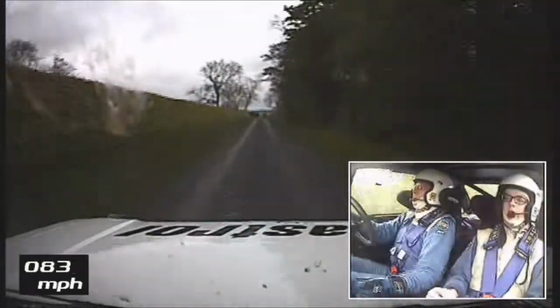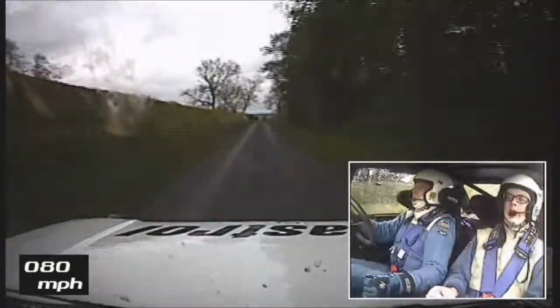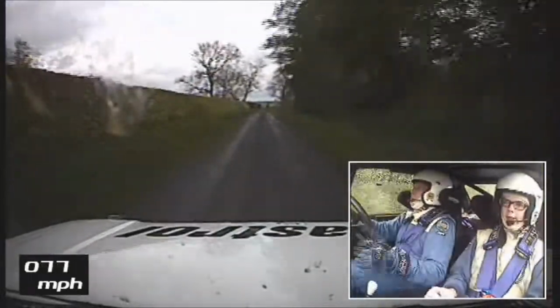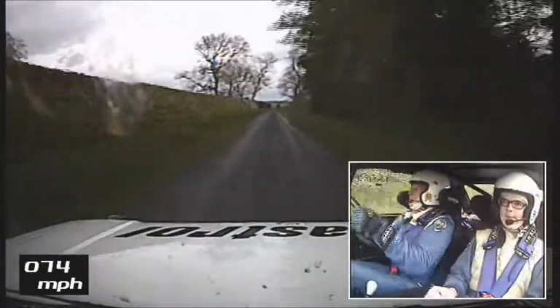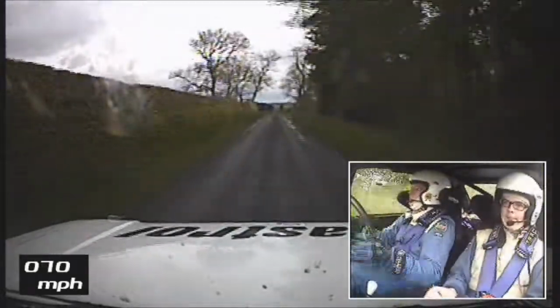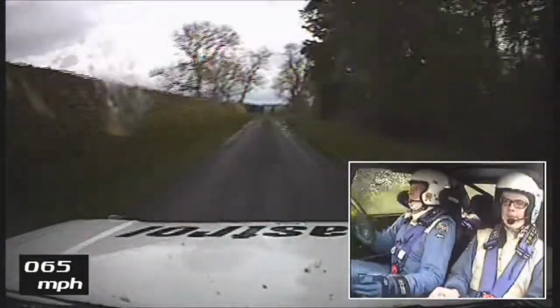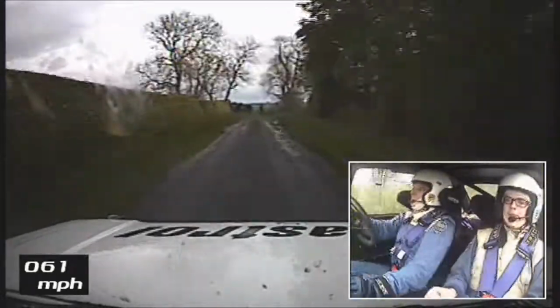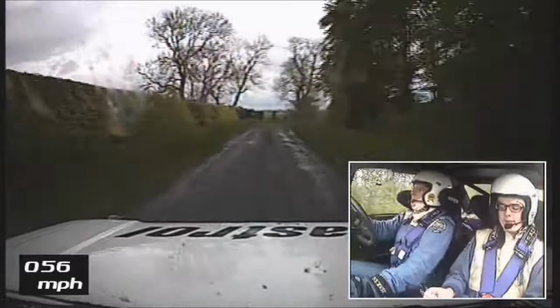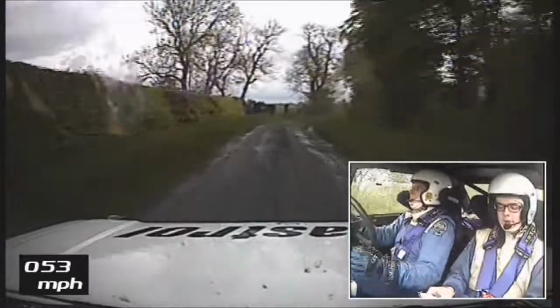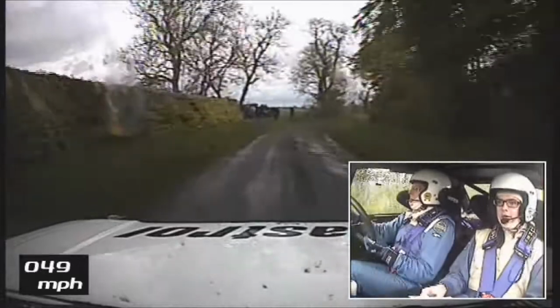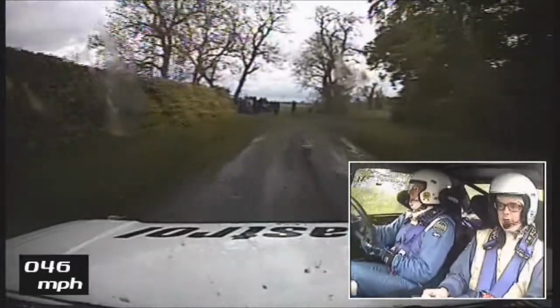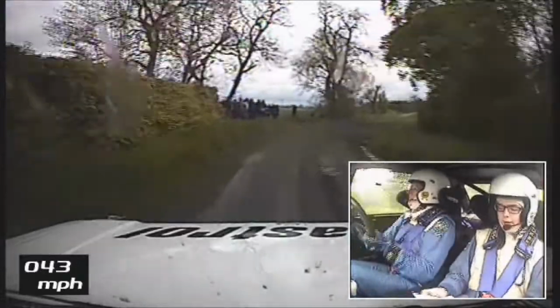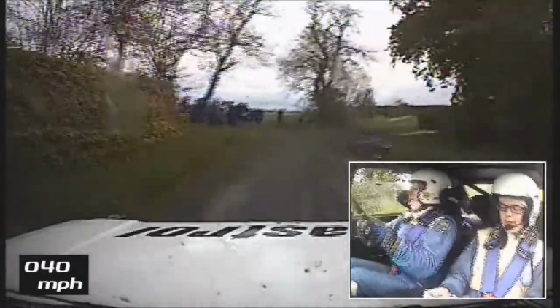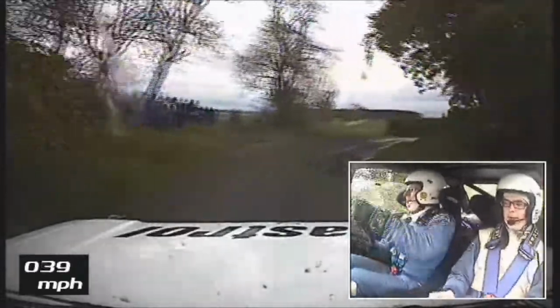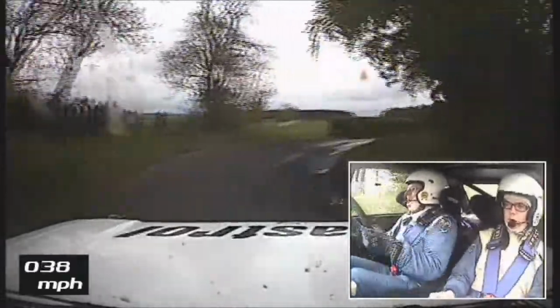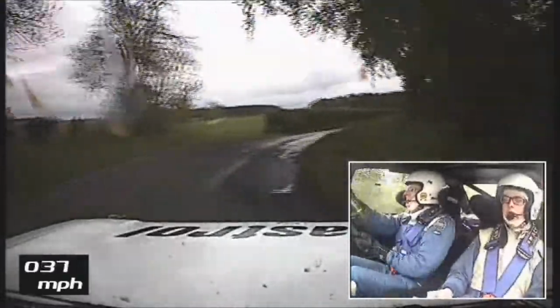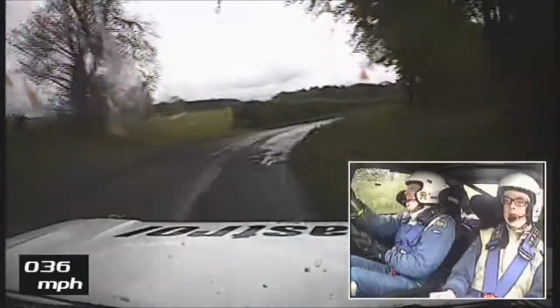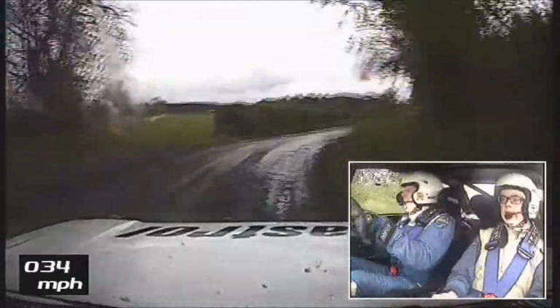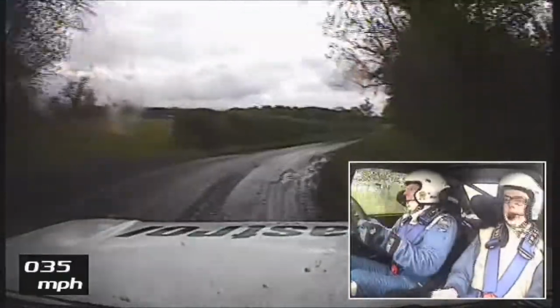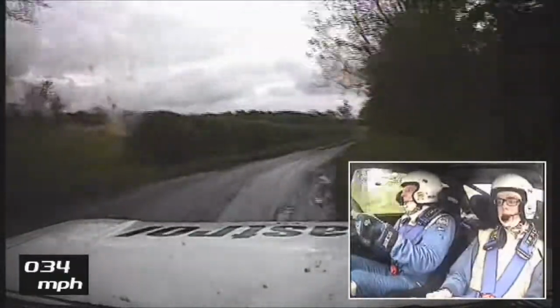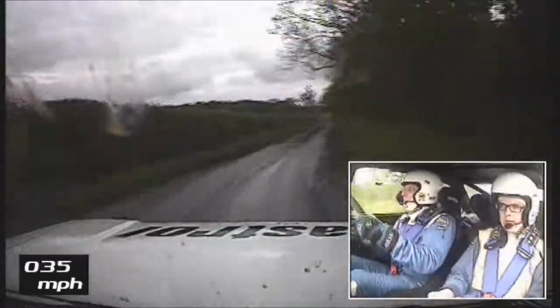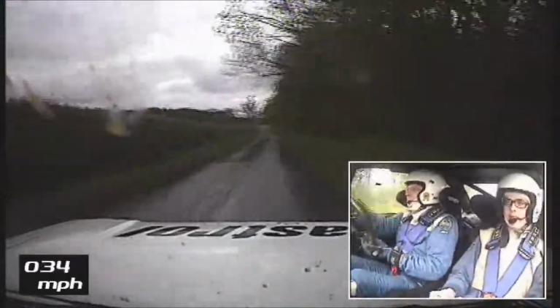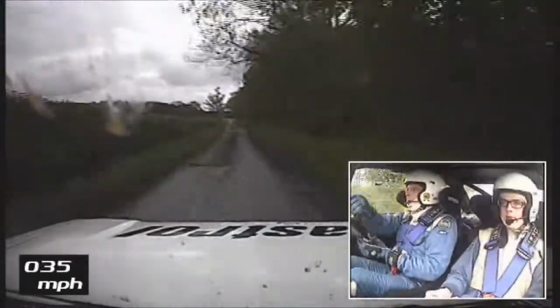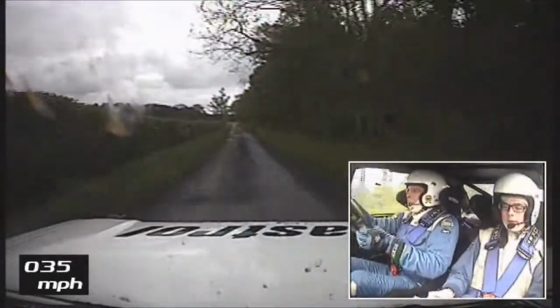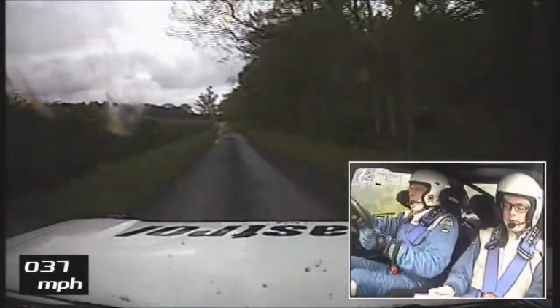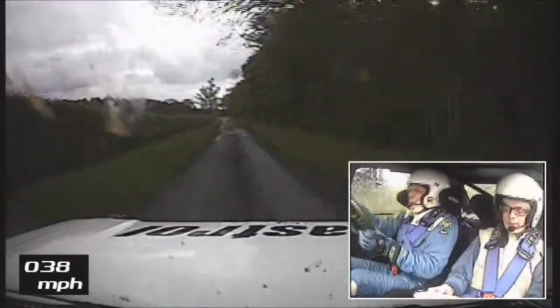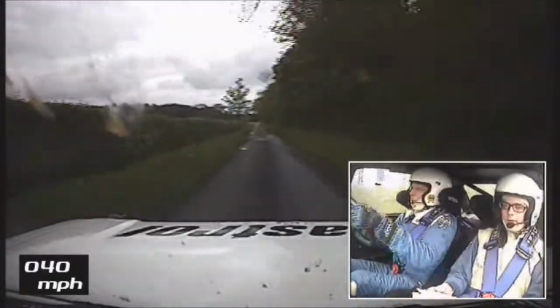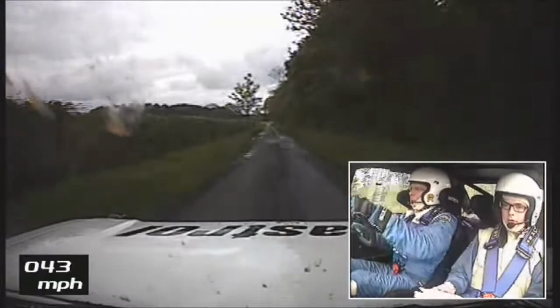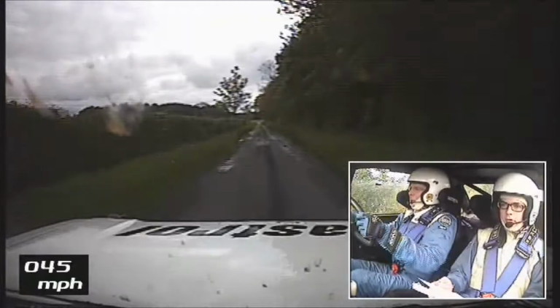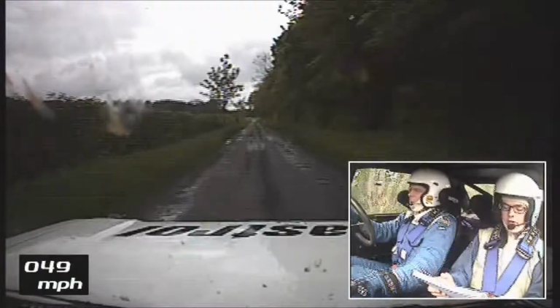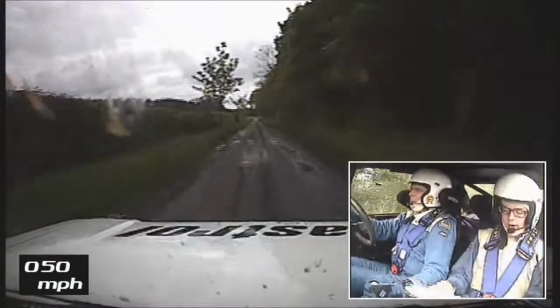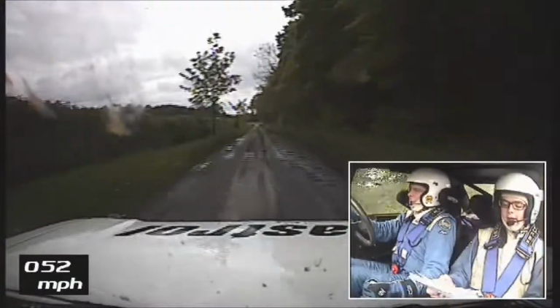It's a bit wet there. 6 right tight and slip easy. 400. 1000. T 12 left.